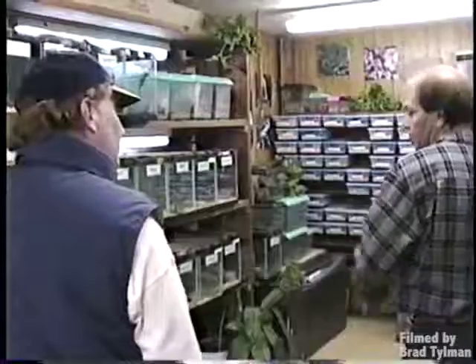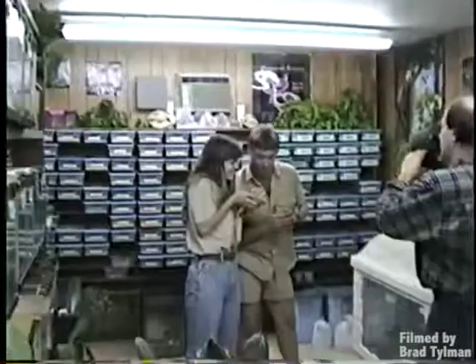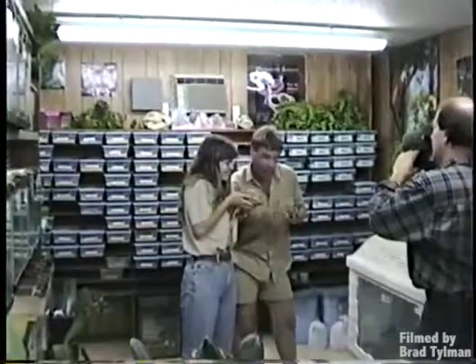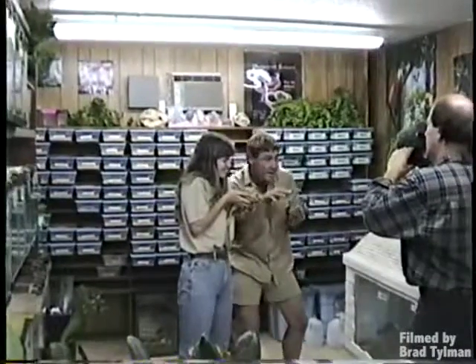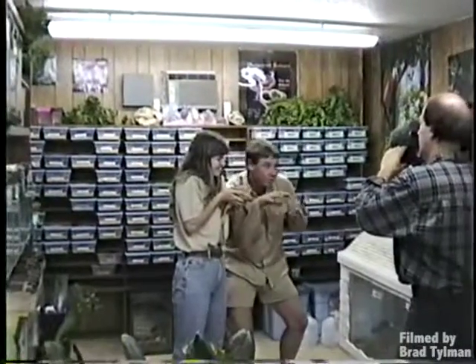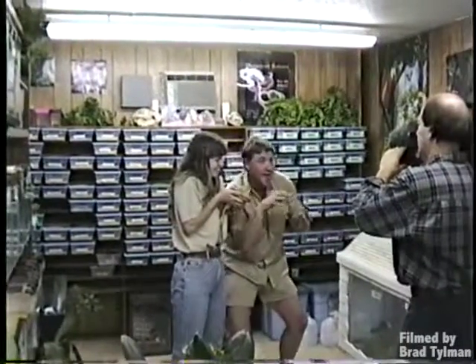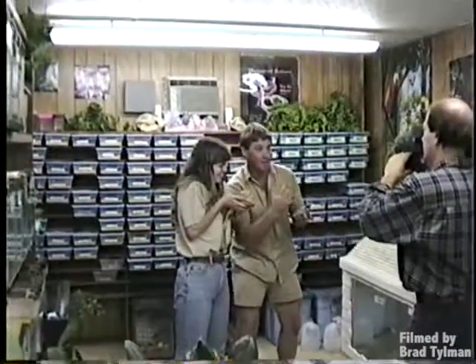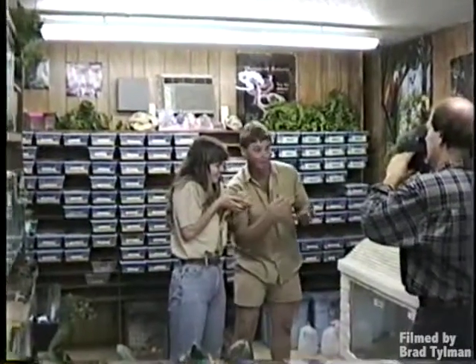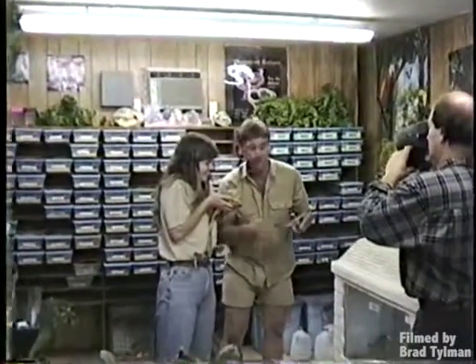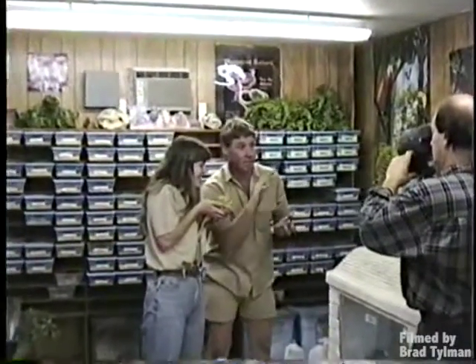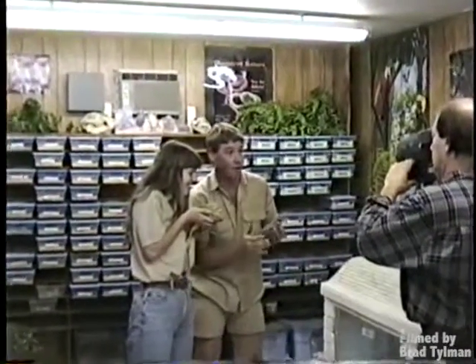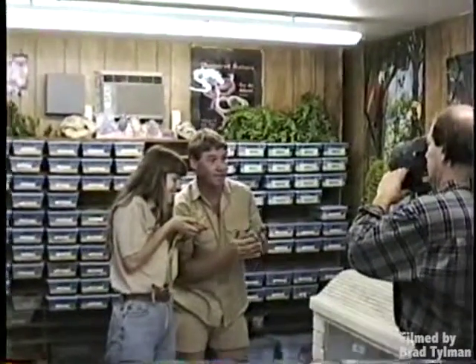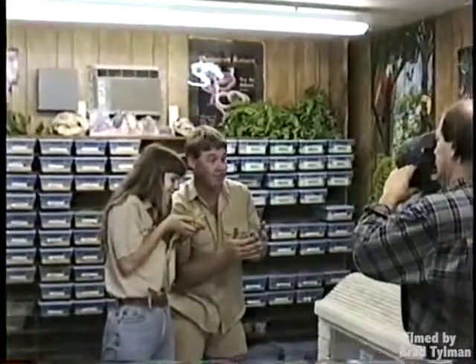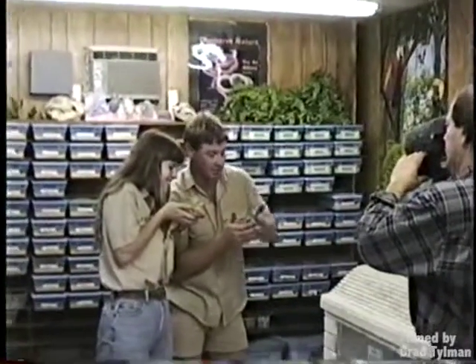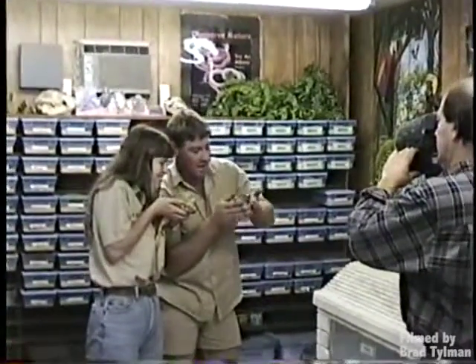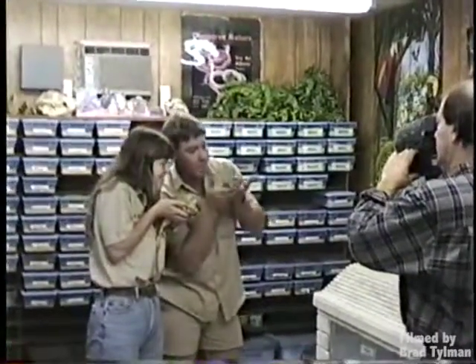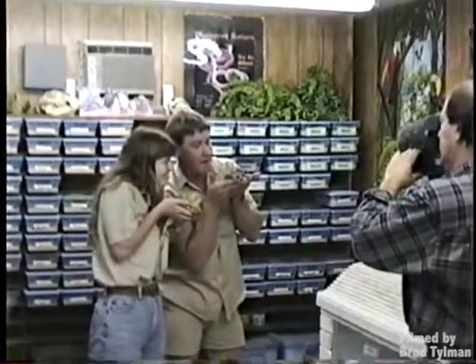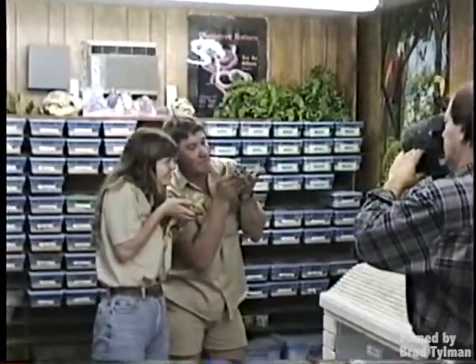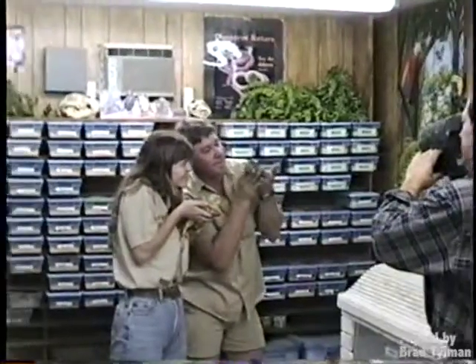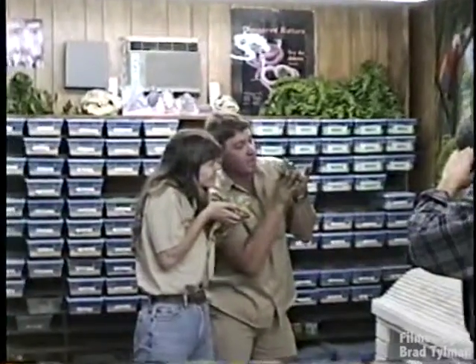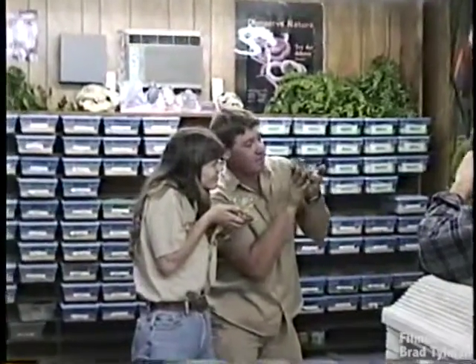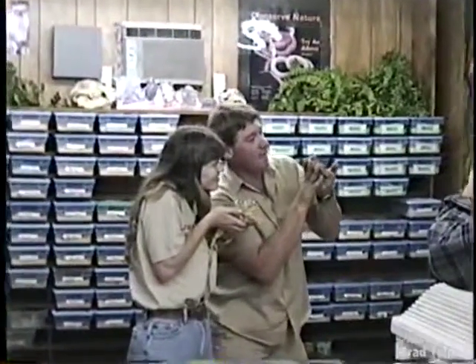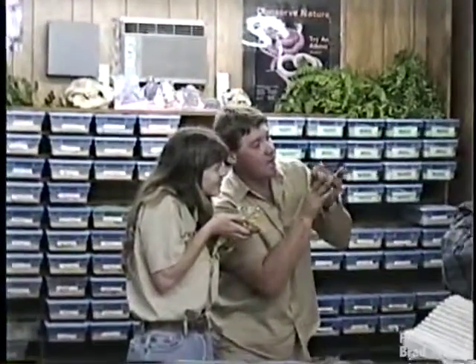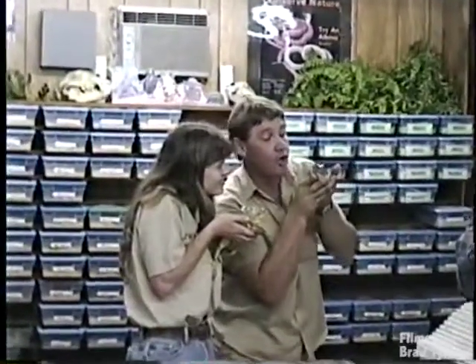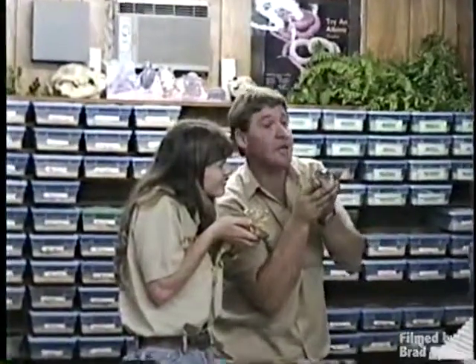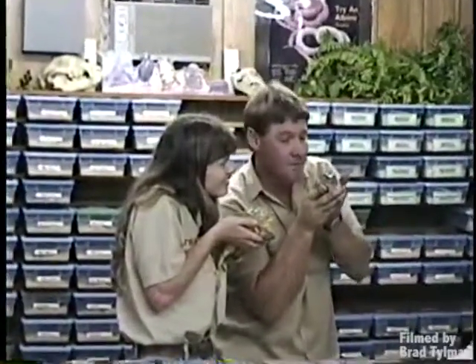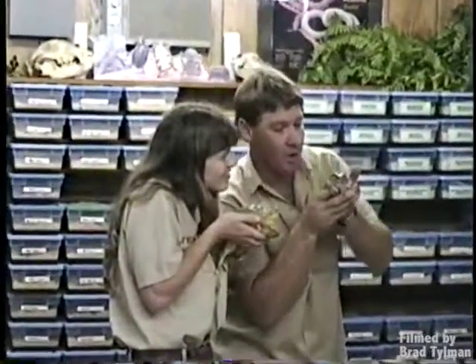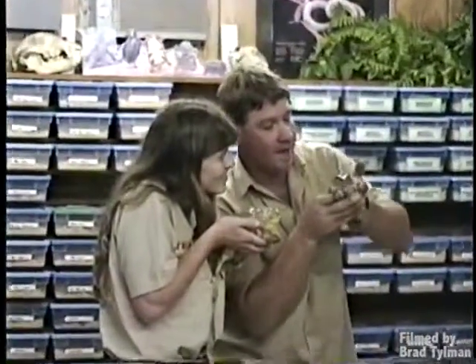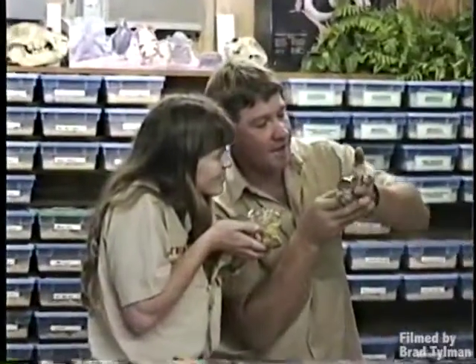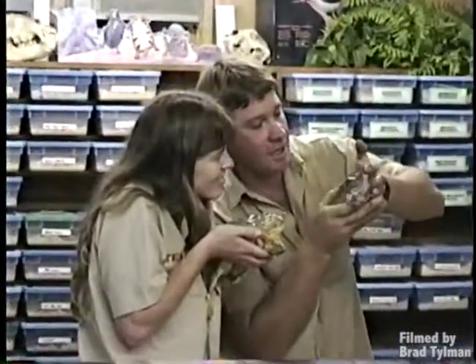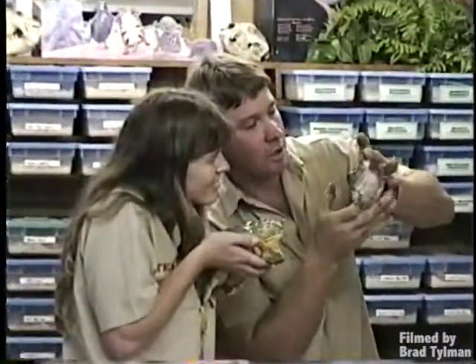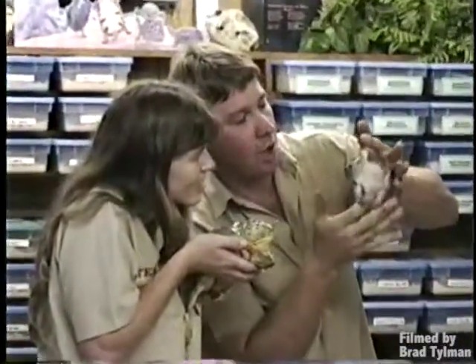A burrowing frog — he nestles down in leaf litter, in amongst the grasses and sedges. Now this one, from Indonesia, this is a green tree frog, and they actually climb.